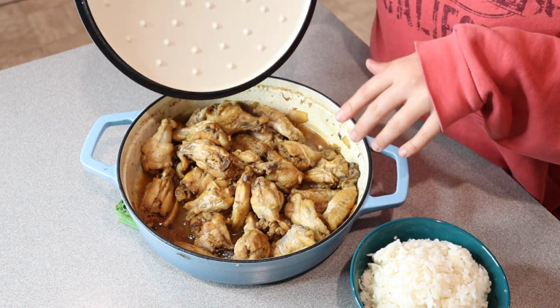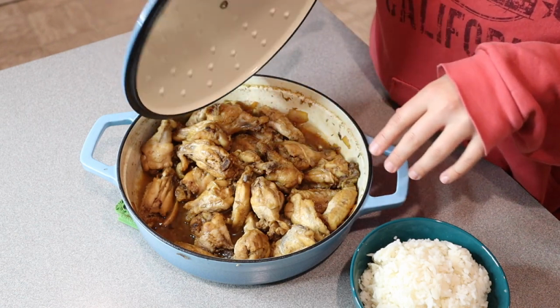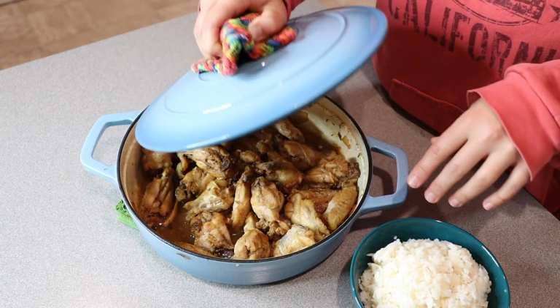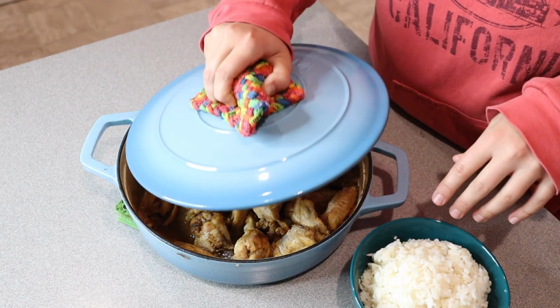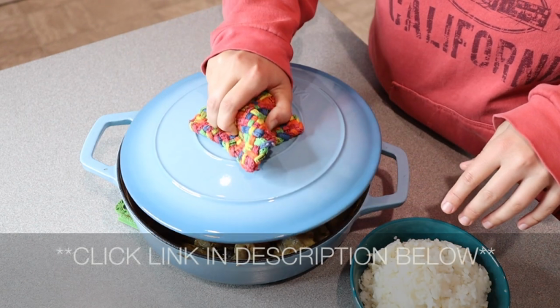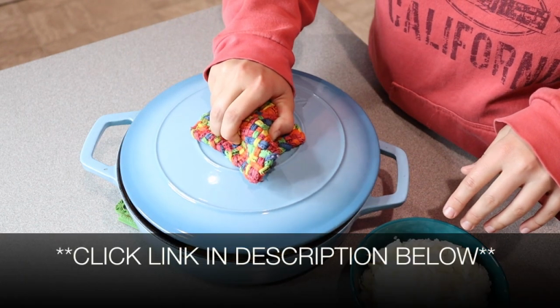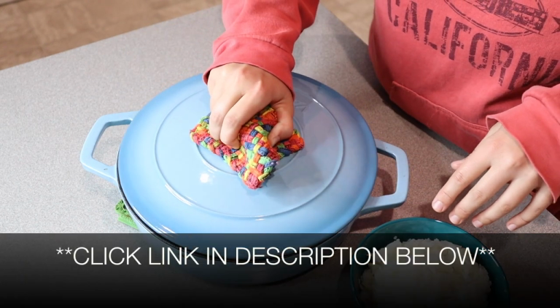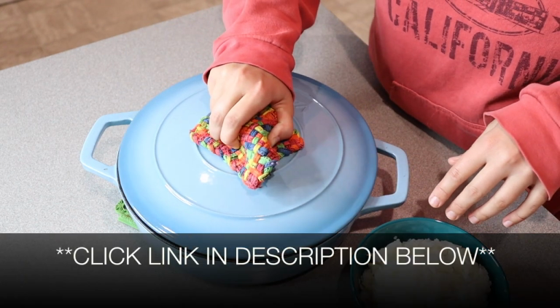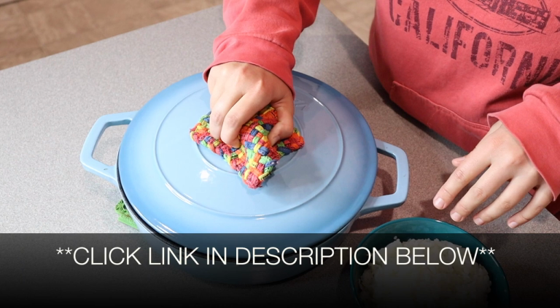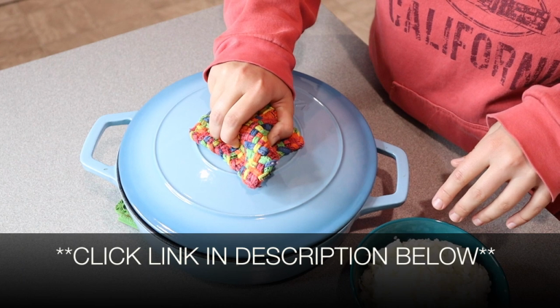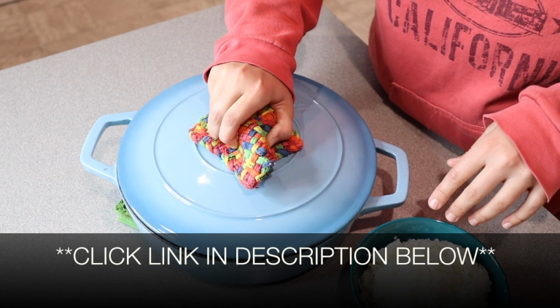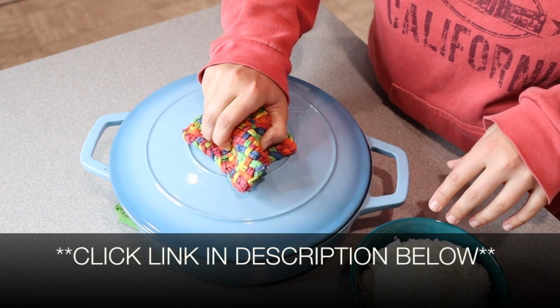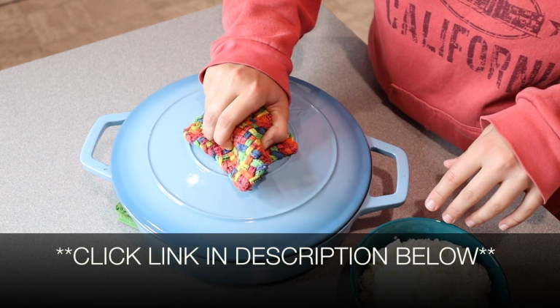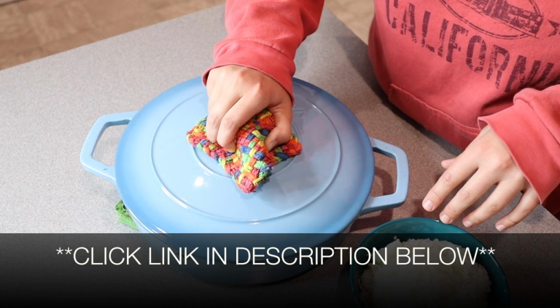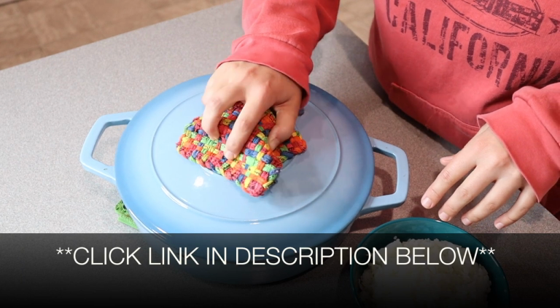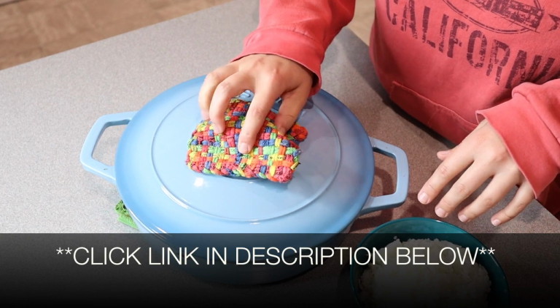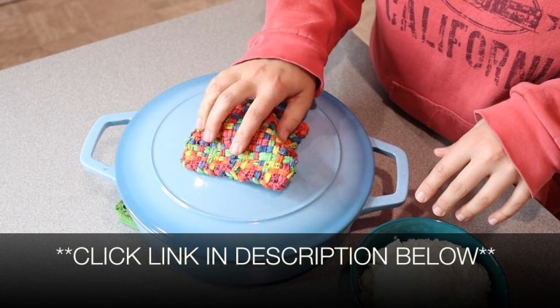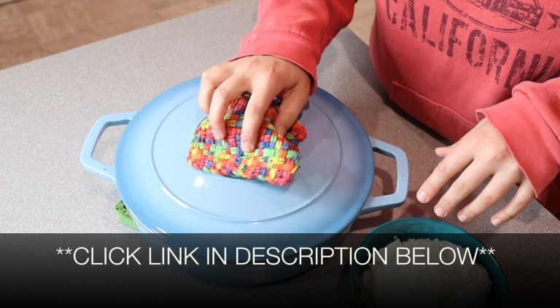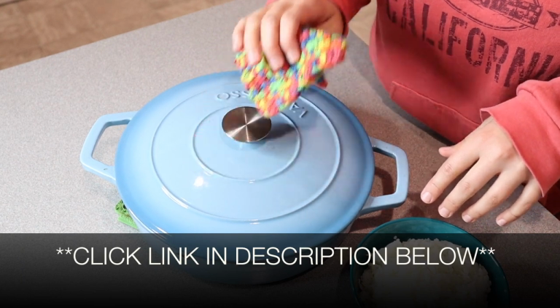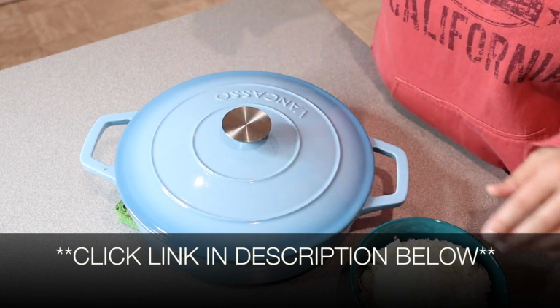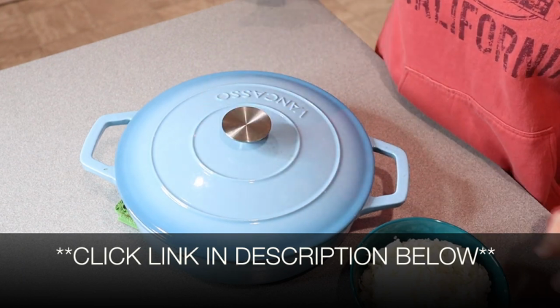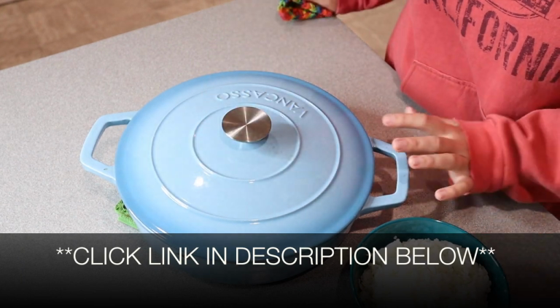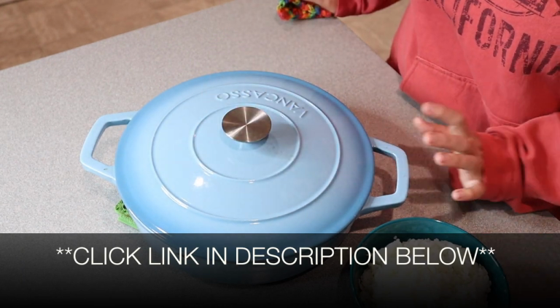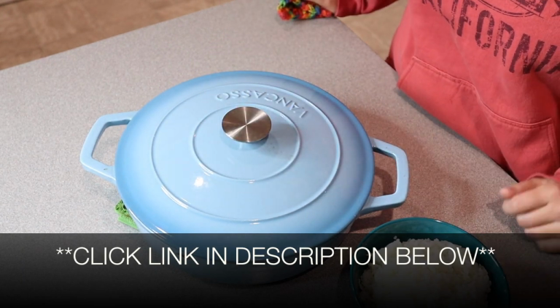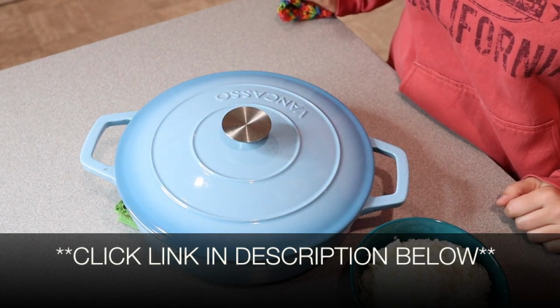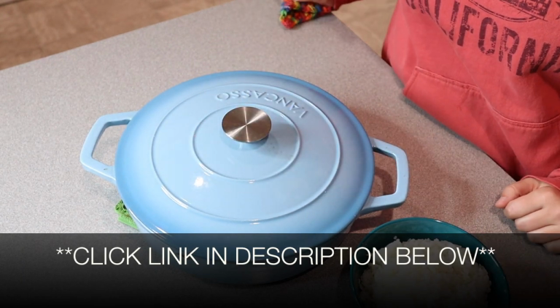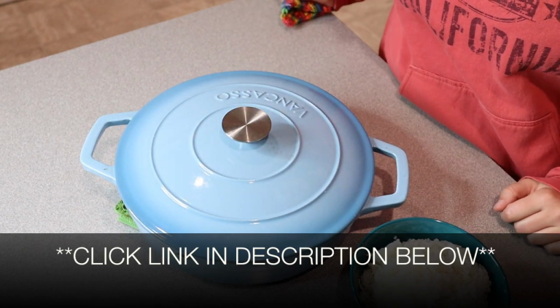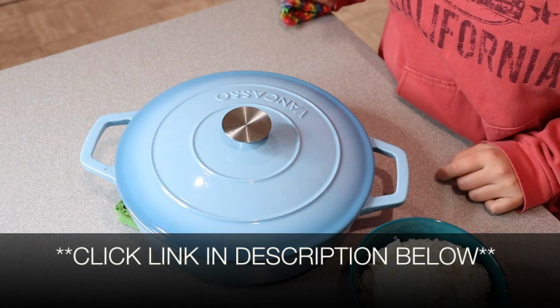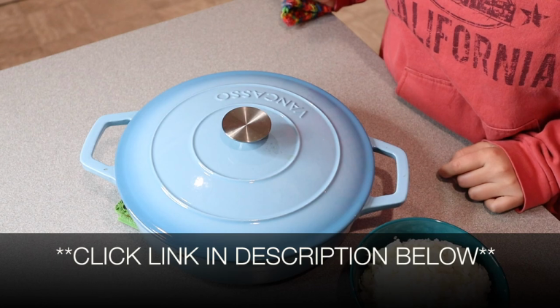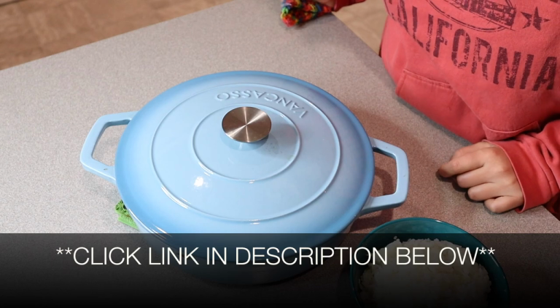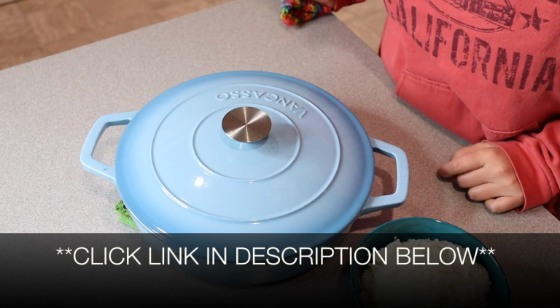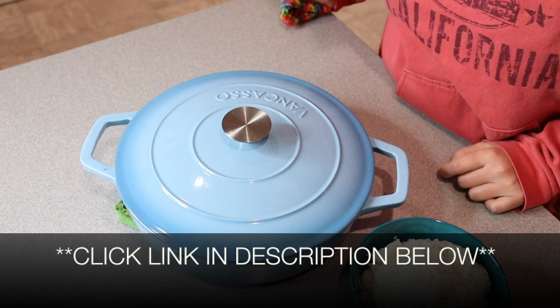I'm going to go ahead and put a link in the description down below so you can go check this one out yourself. If you found this review useful, please give this video a thumbs up and follow us for more. Thanks for watching. Bye.